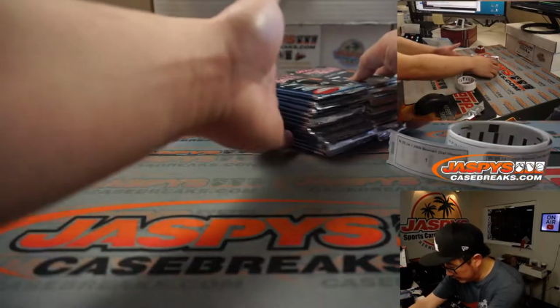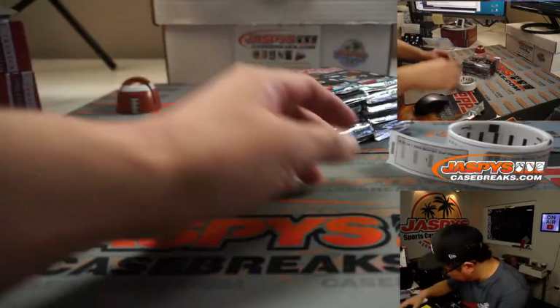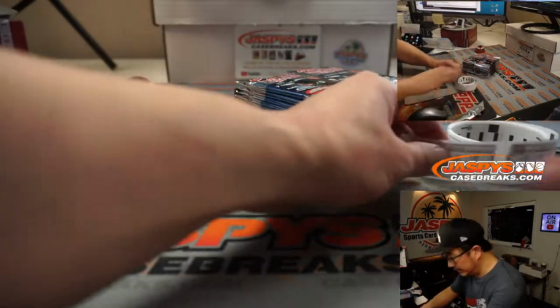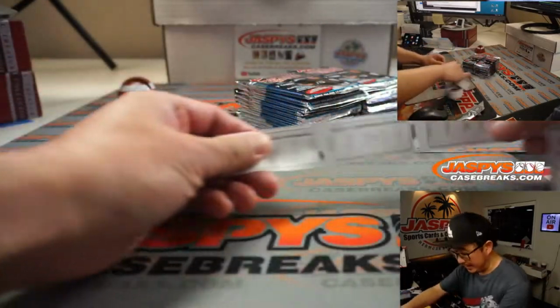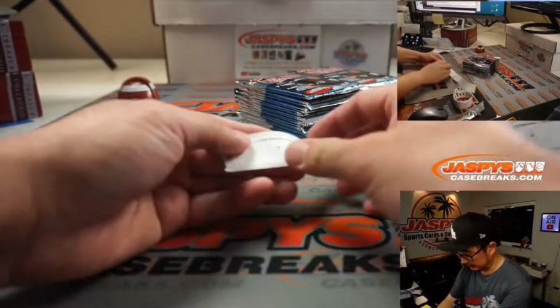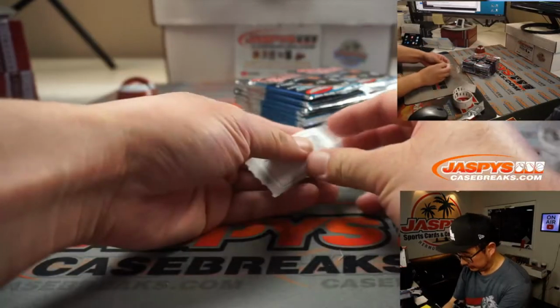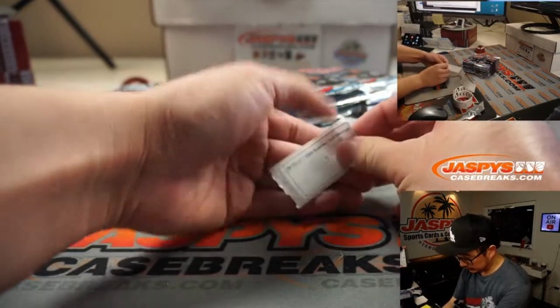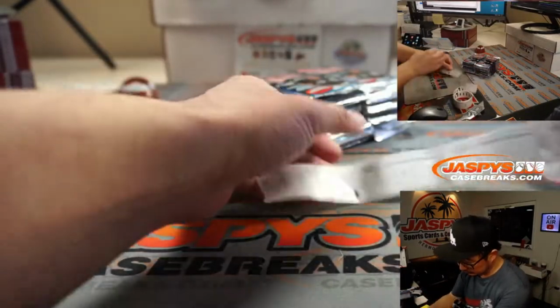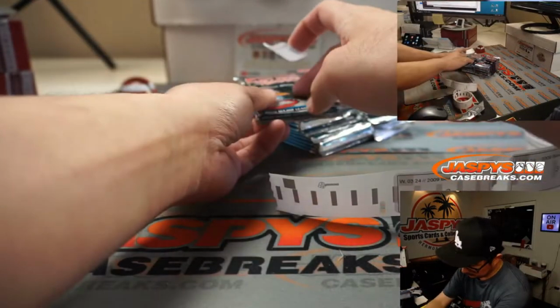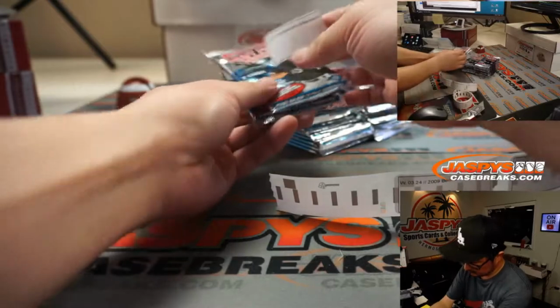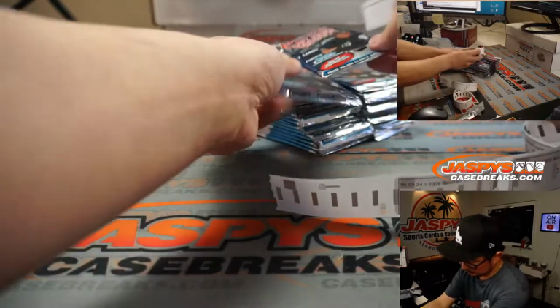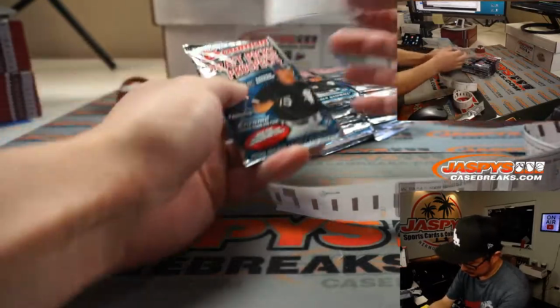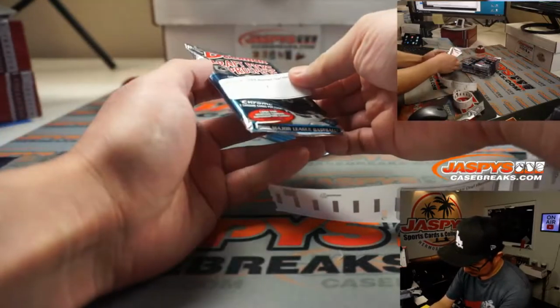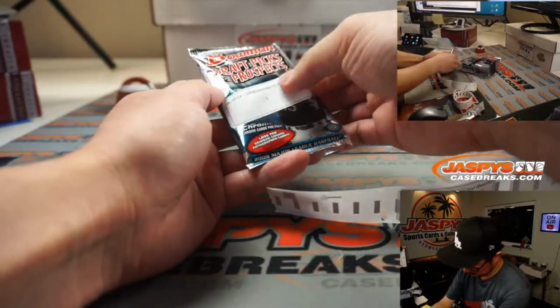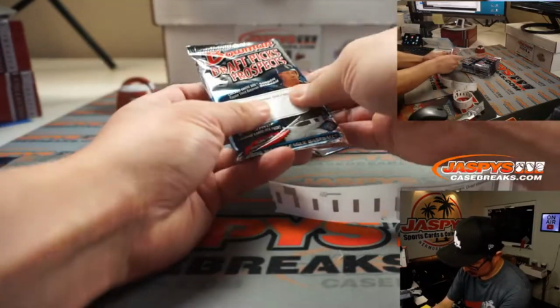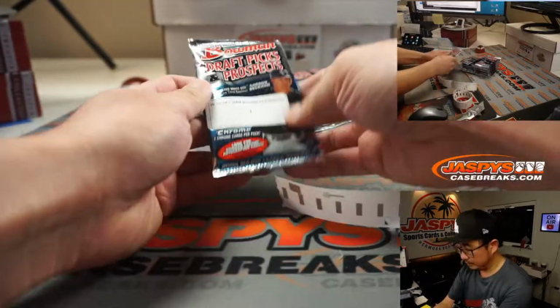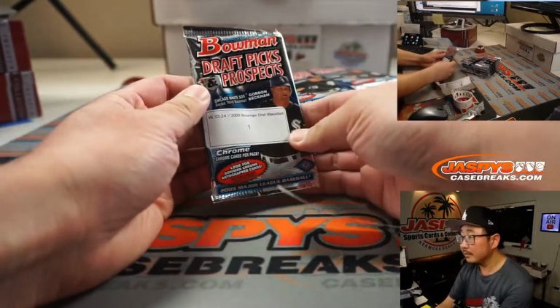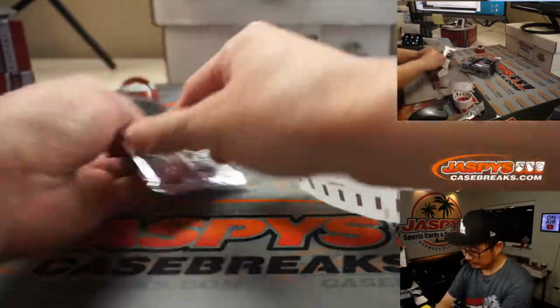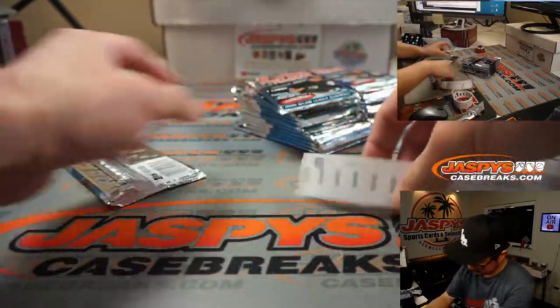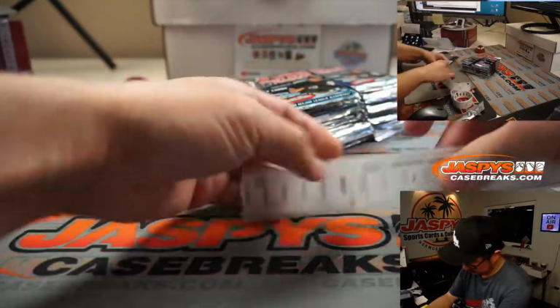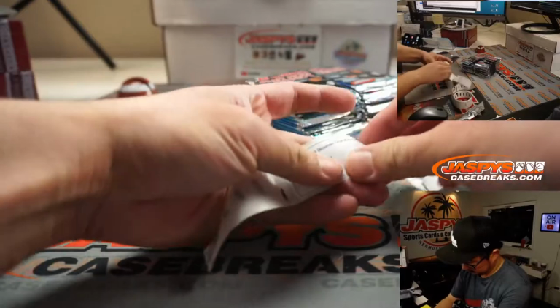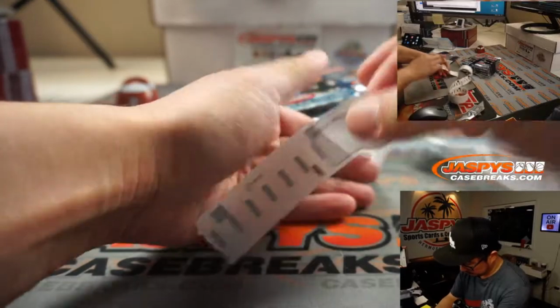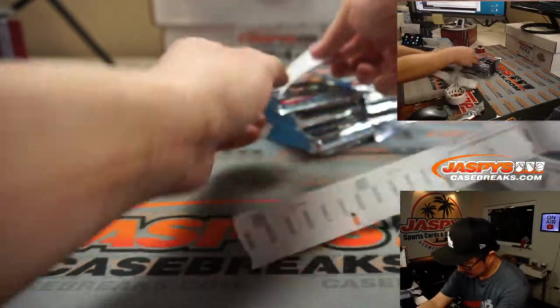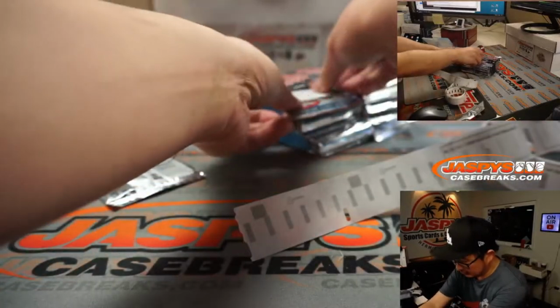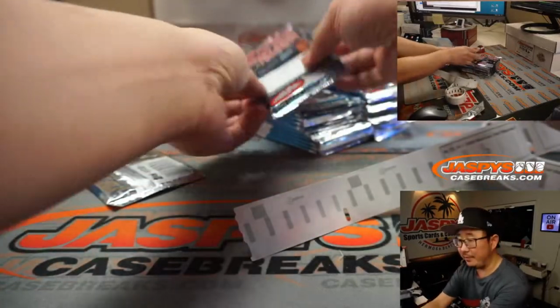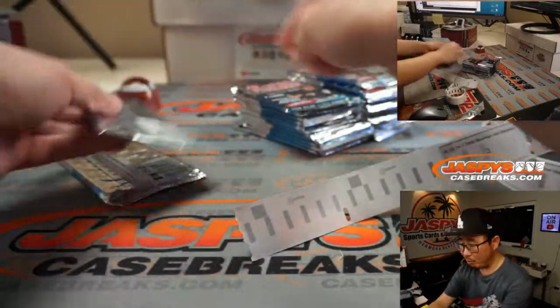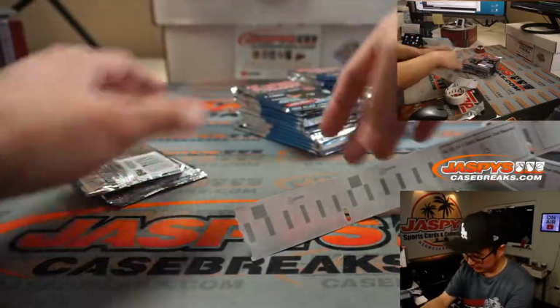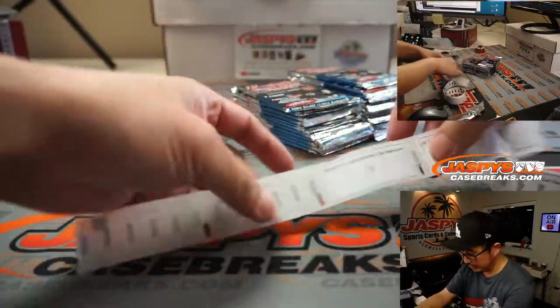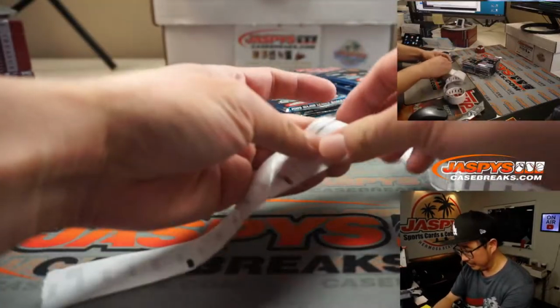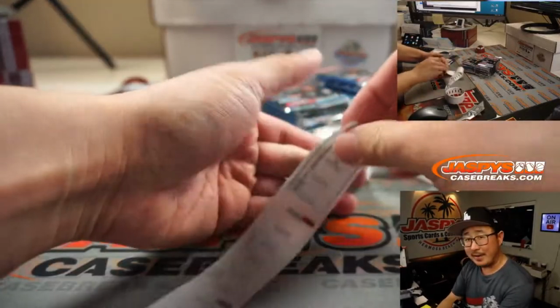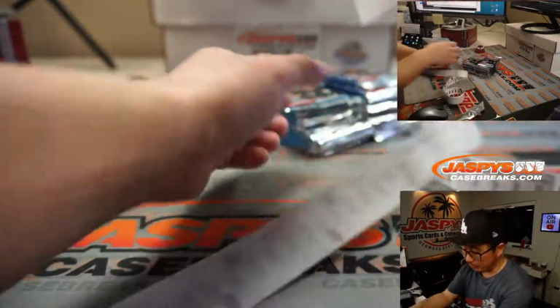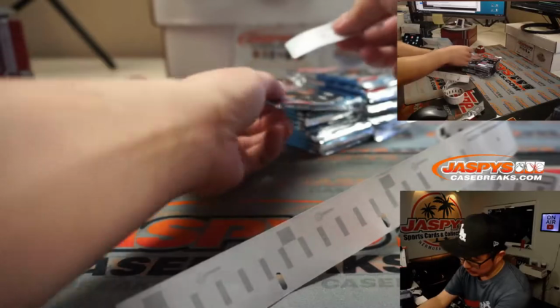Let's number all of these packs. Obviously, if you're rewatching this video, you can fast forward through this part.